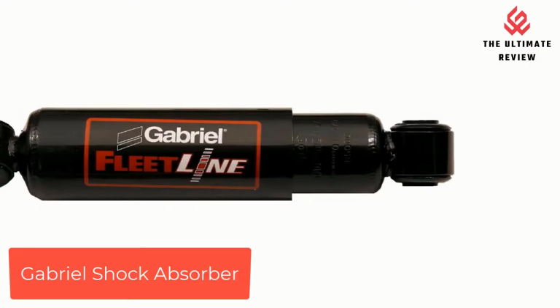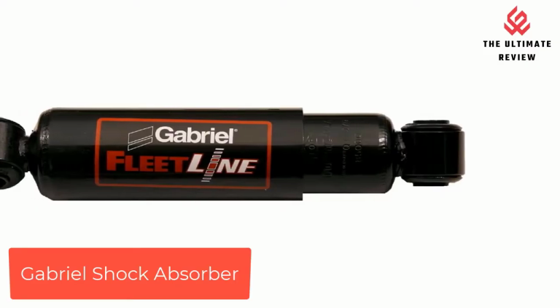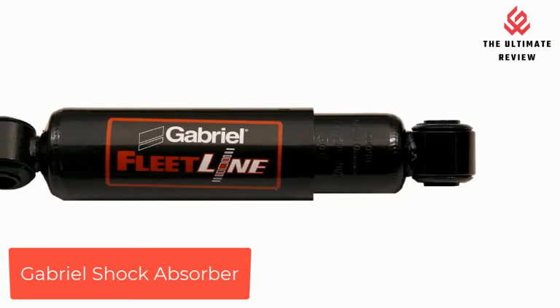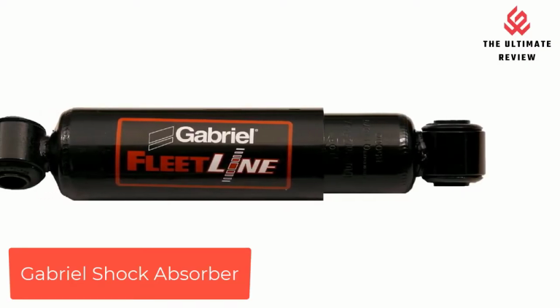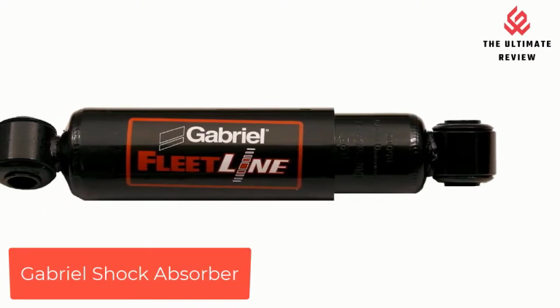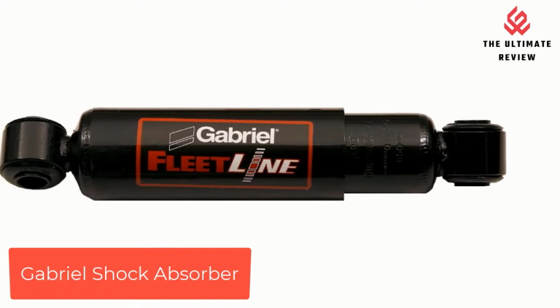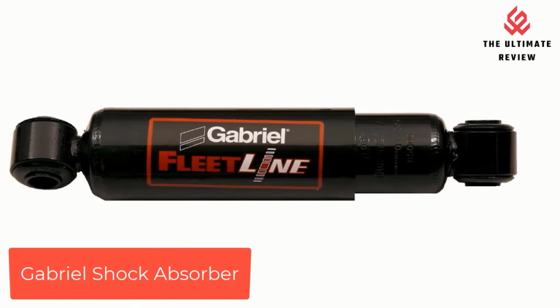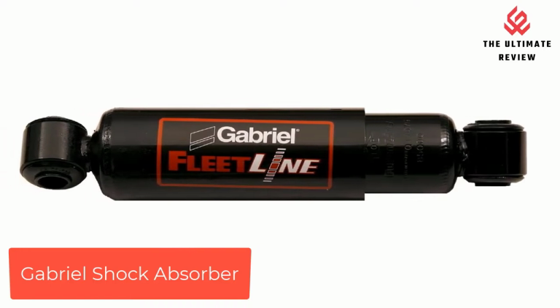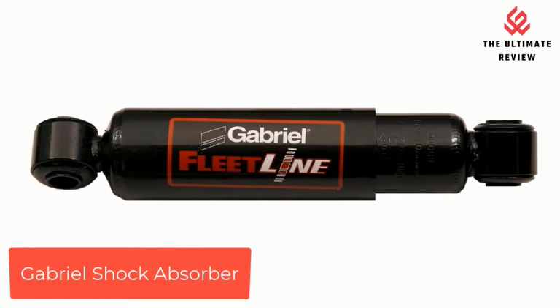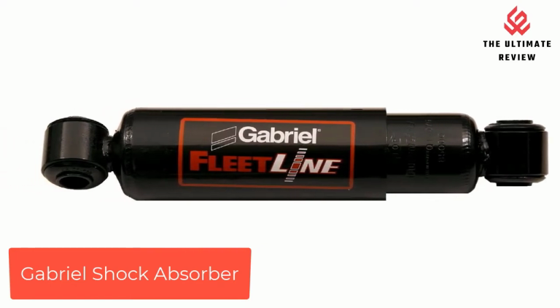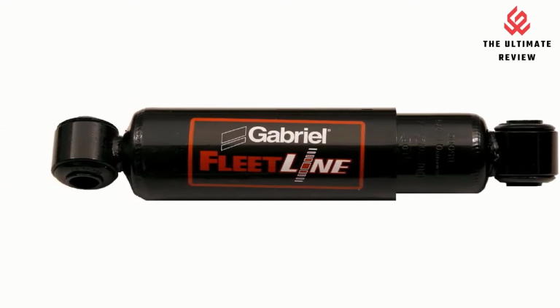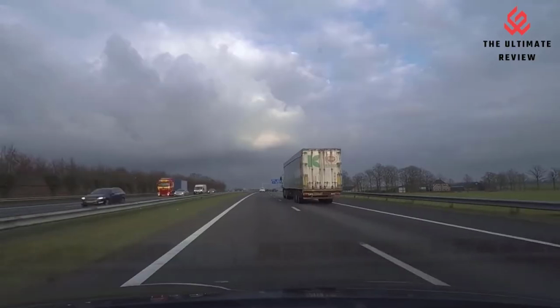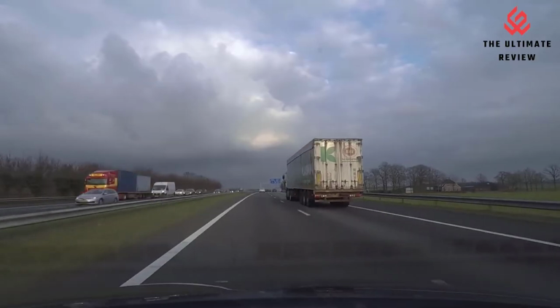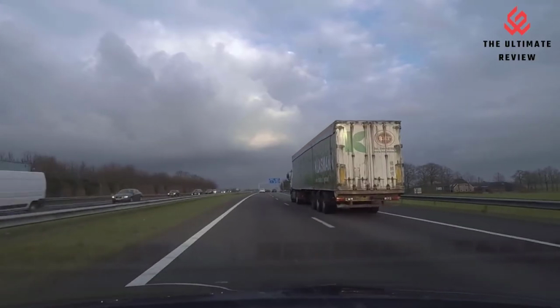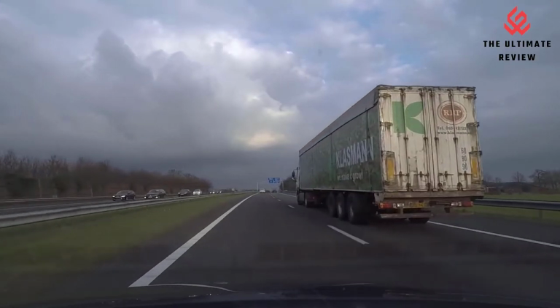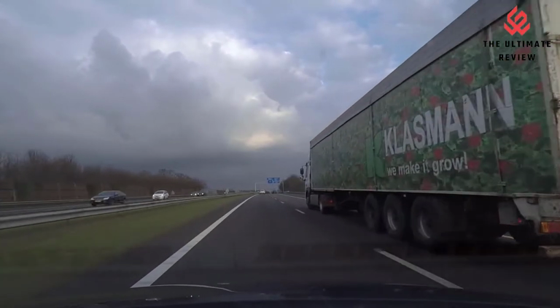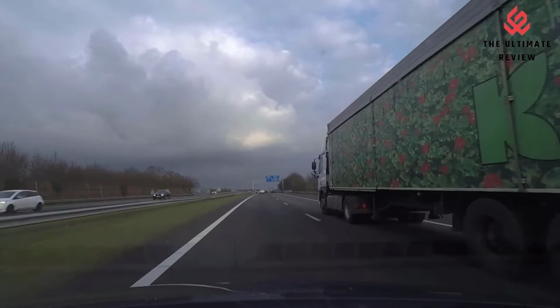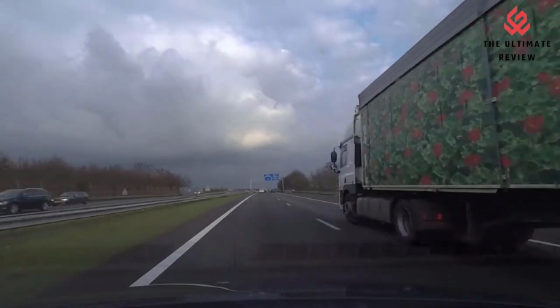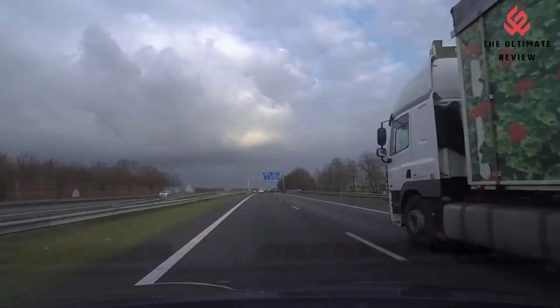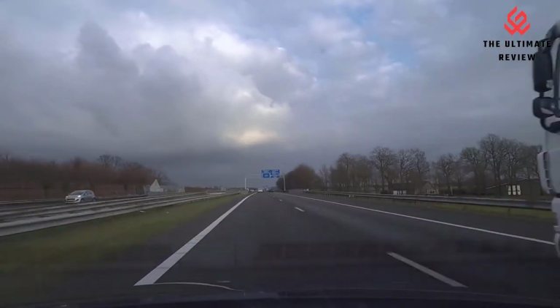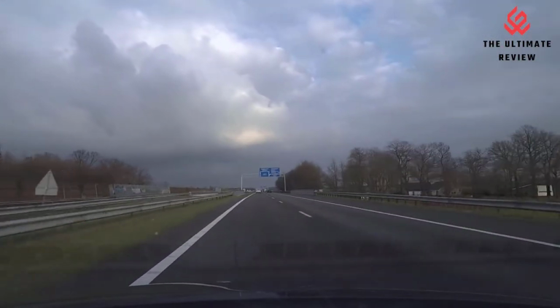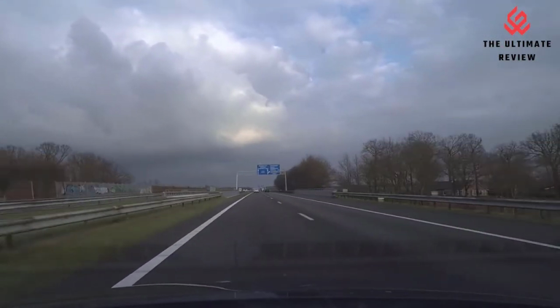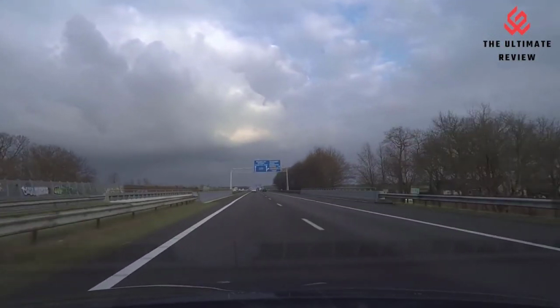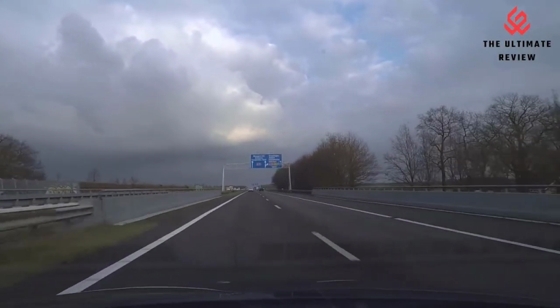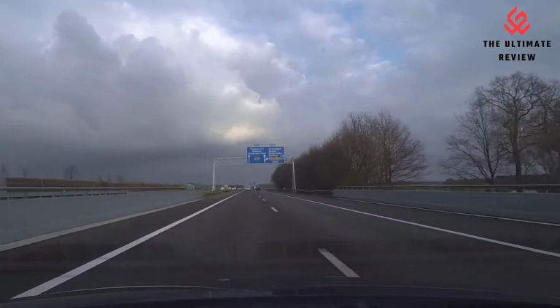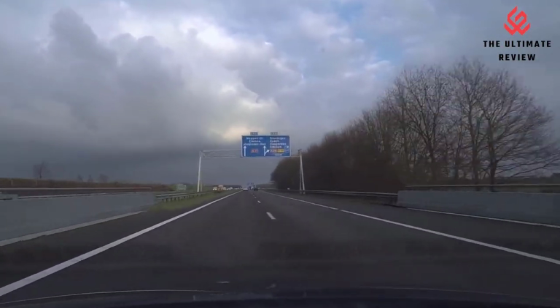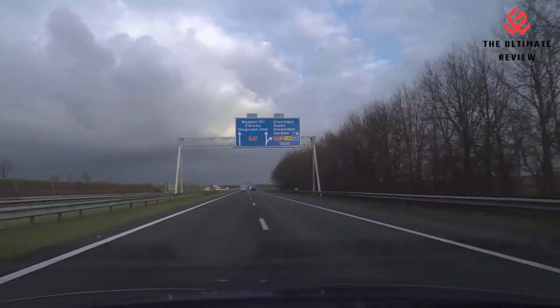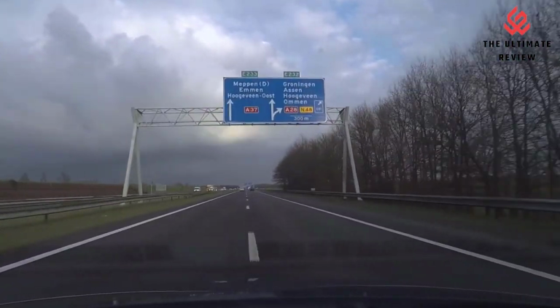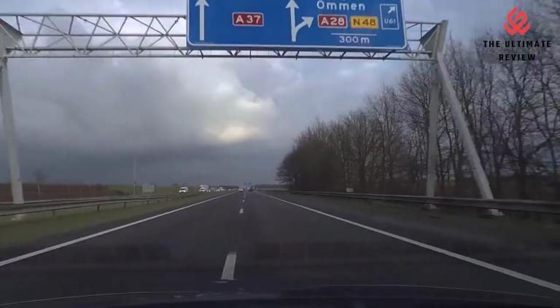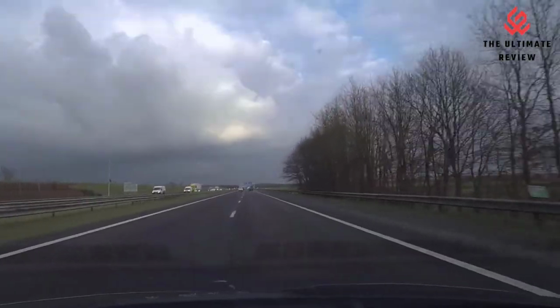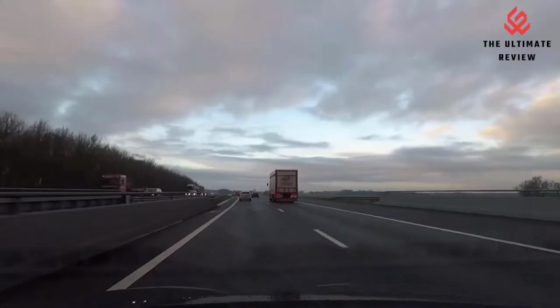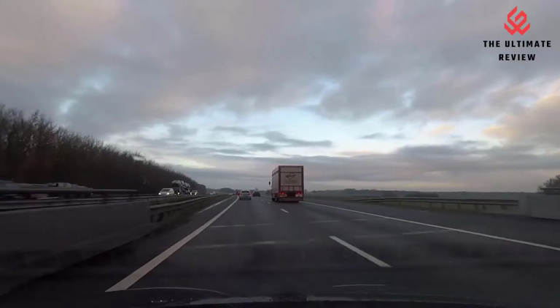Number 4: Gabriel Shock Absorber. Features a rugged, self-compensating piston seal for consistent damping ability and reduced fade throughout the shock life. A multi-lip piston rod seal leads to longer product life.